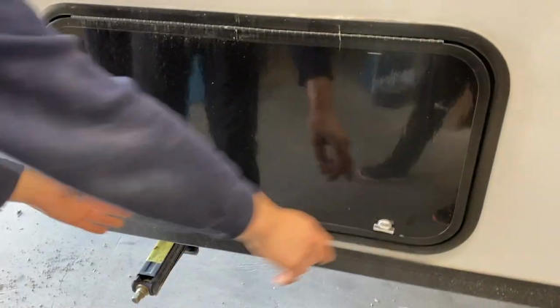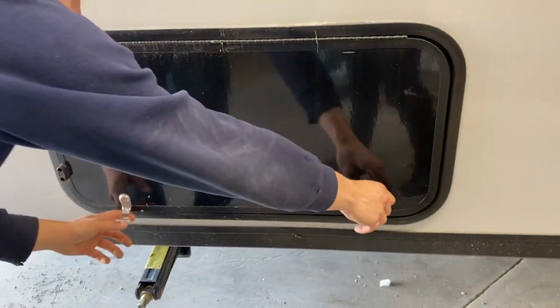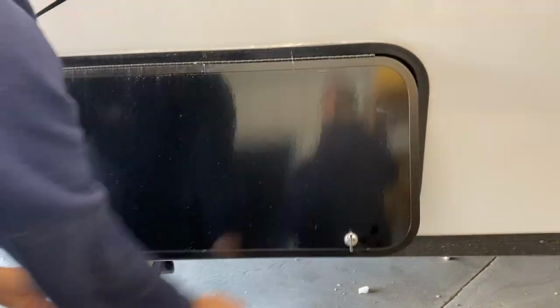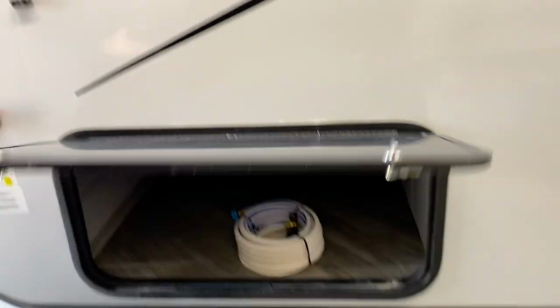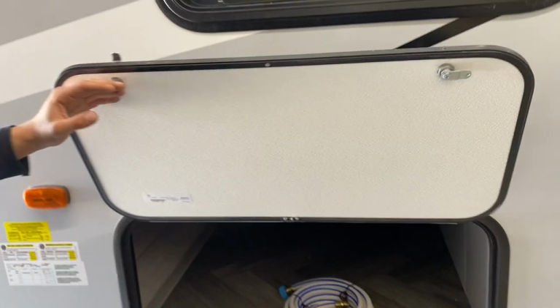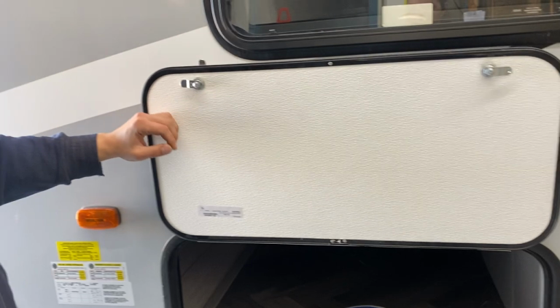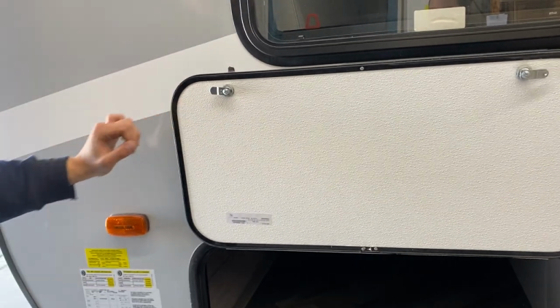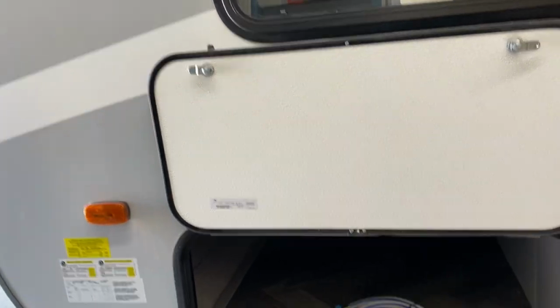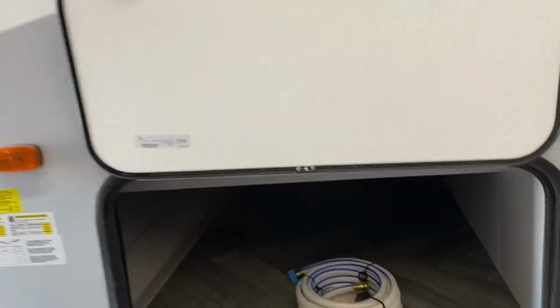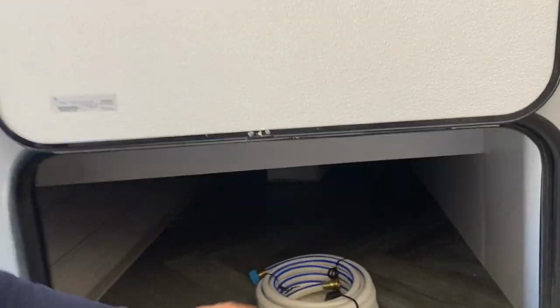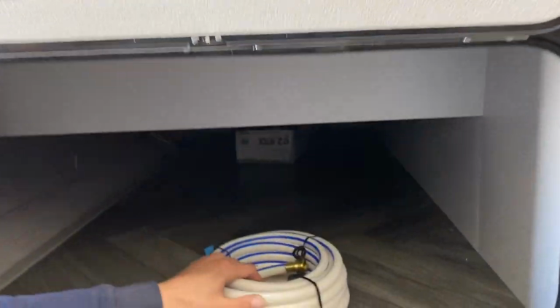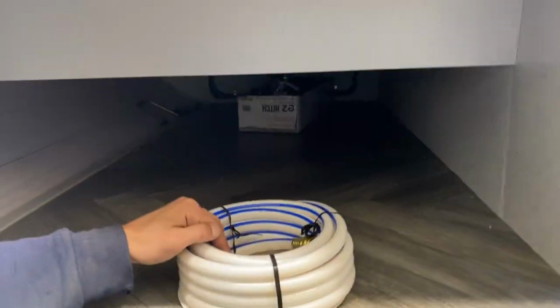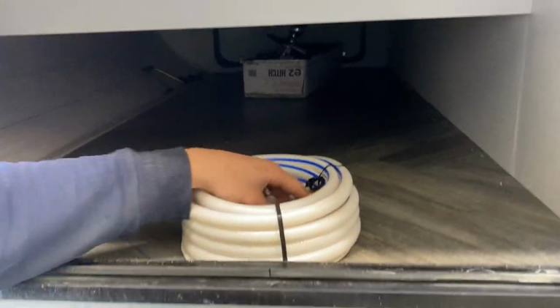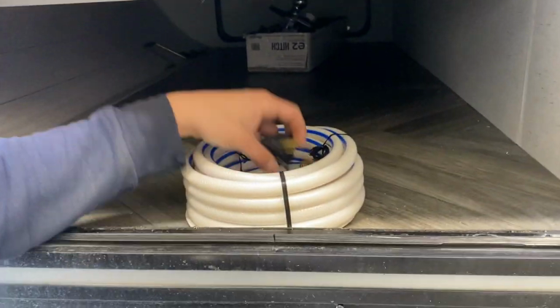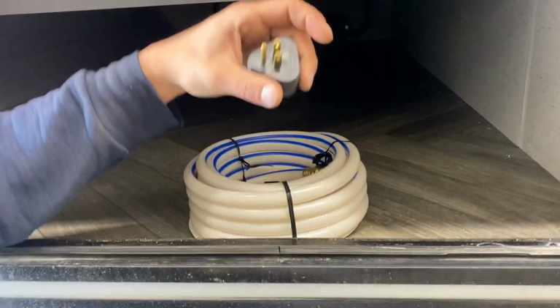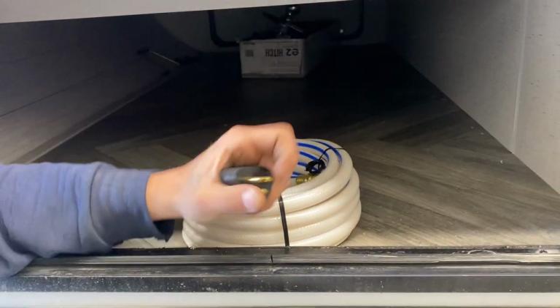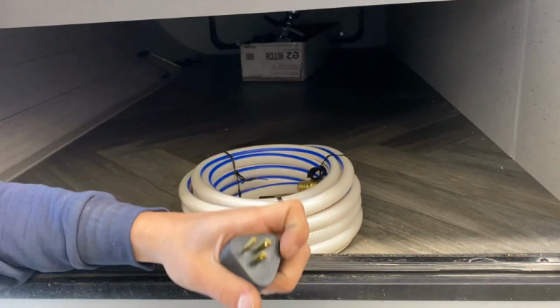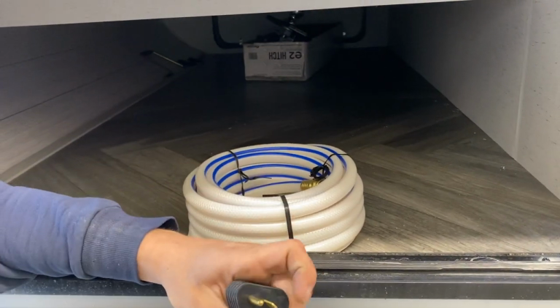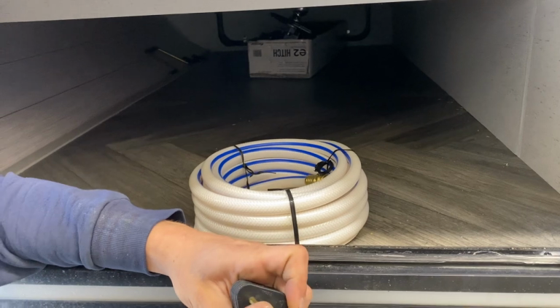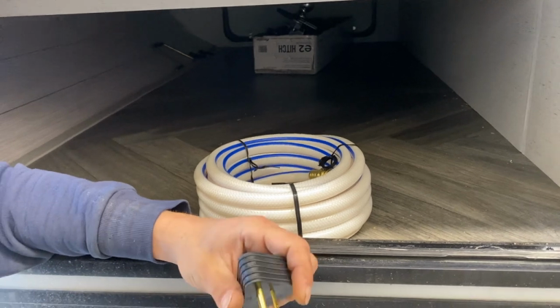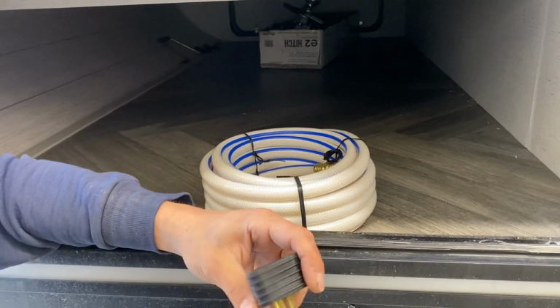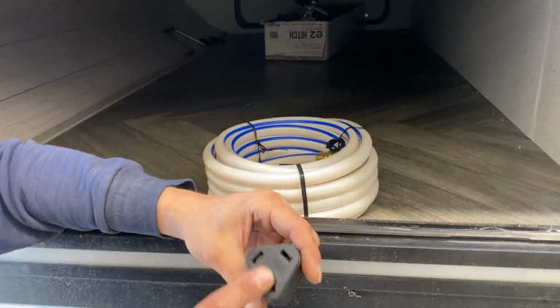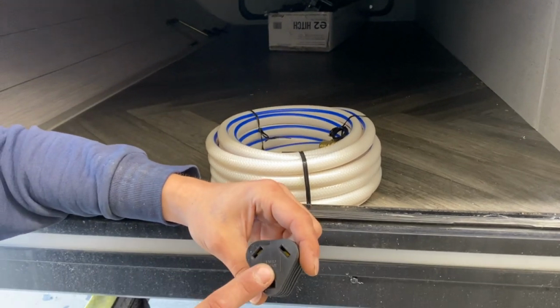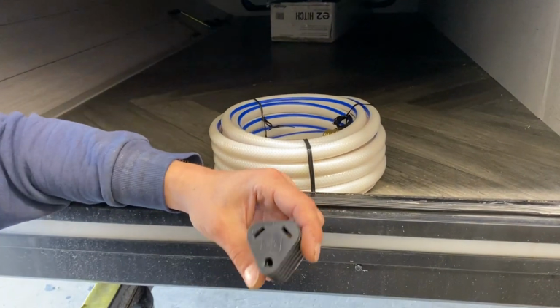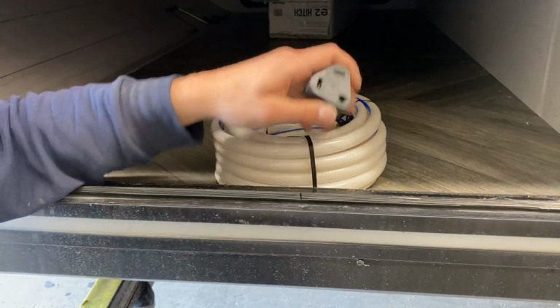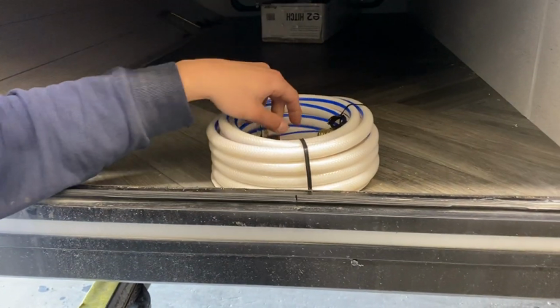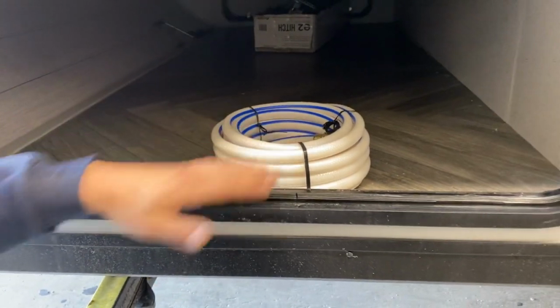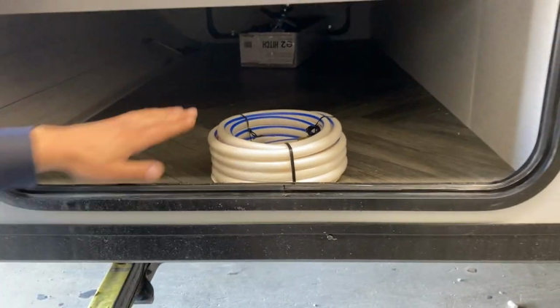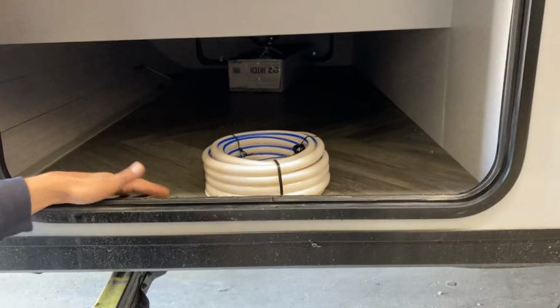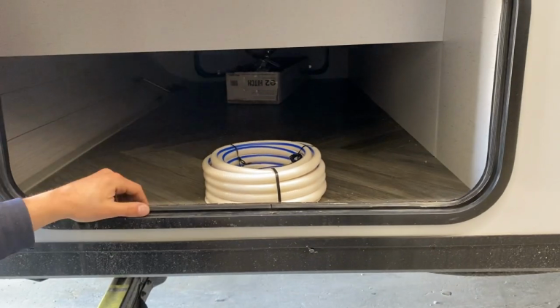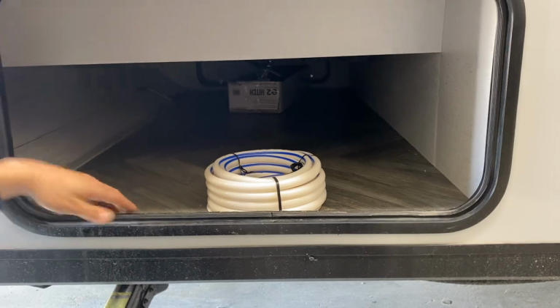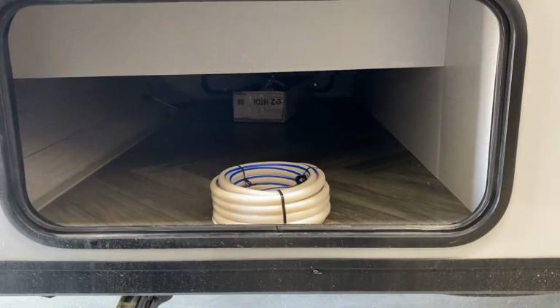One end of your storage compartment opens up with a magnetic latch that holds it open. Inside you'll find your water hose, and inside that your park adapter — the 15-amp to standard outlet and the 30-amp short cord. The compartment goes straight through to the other side.